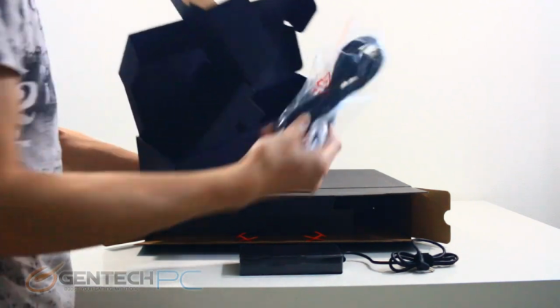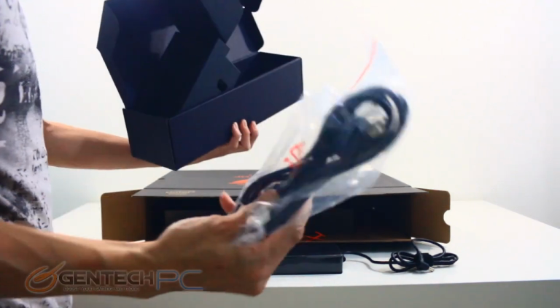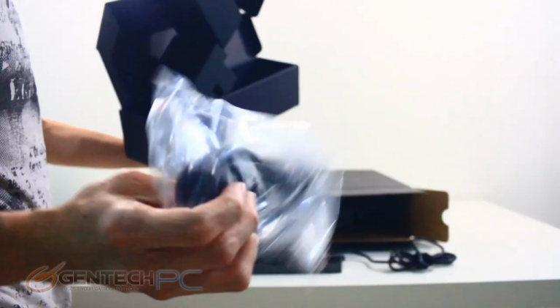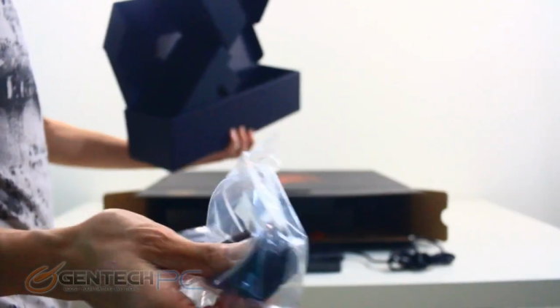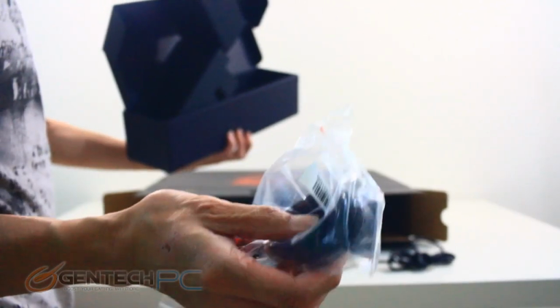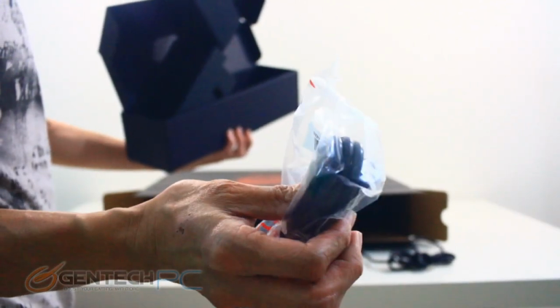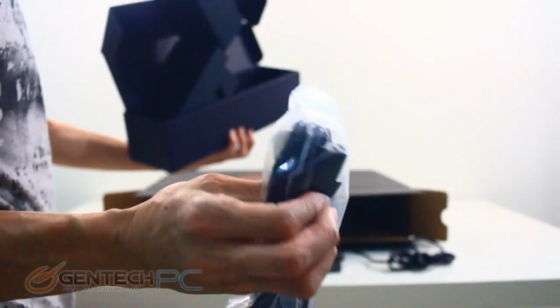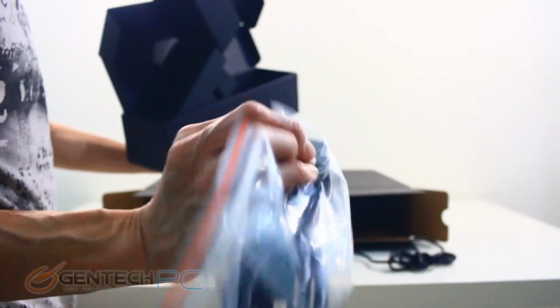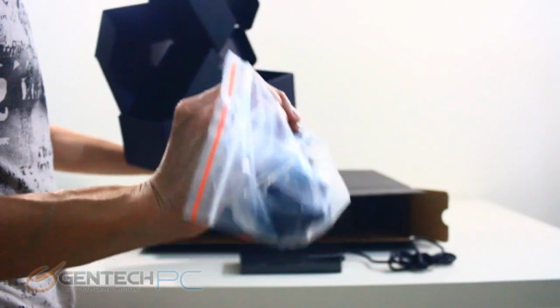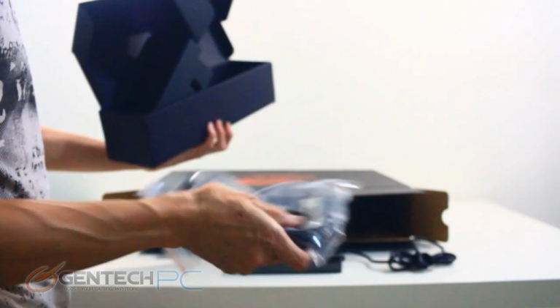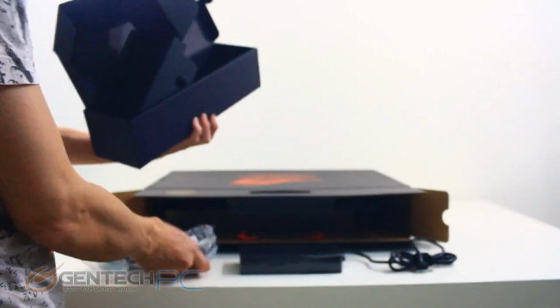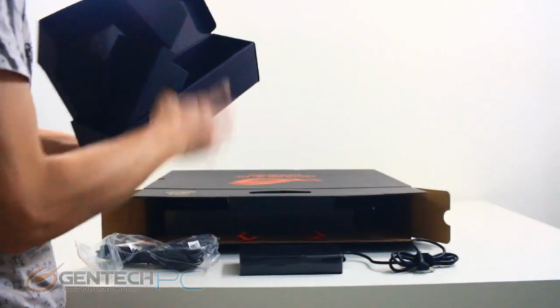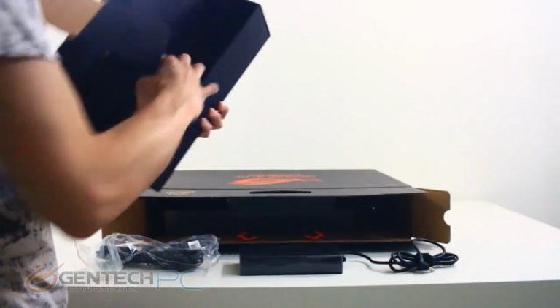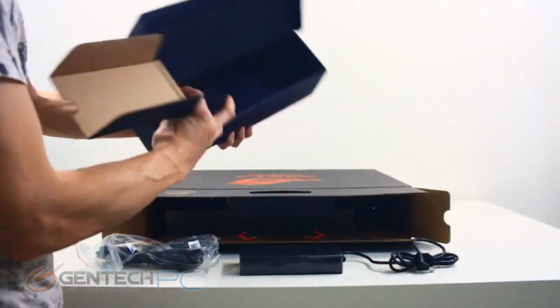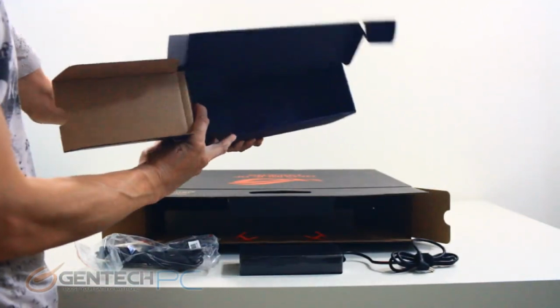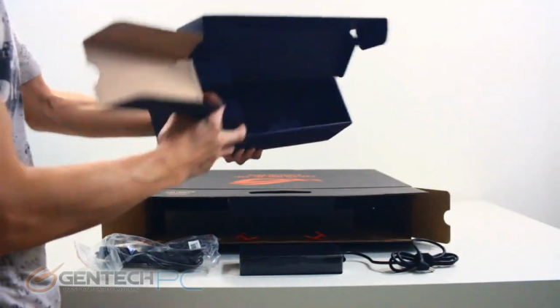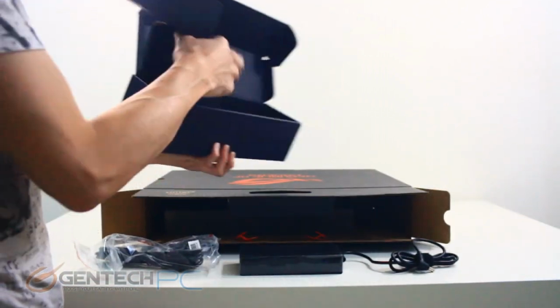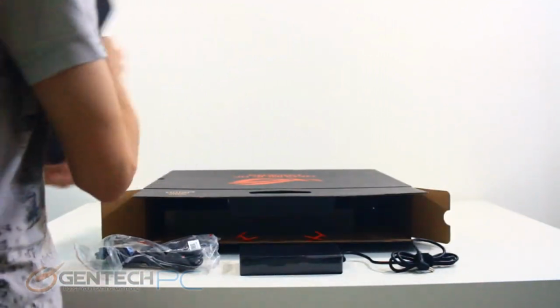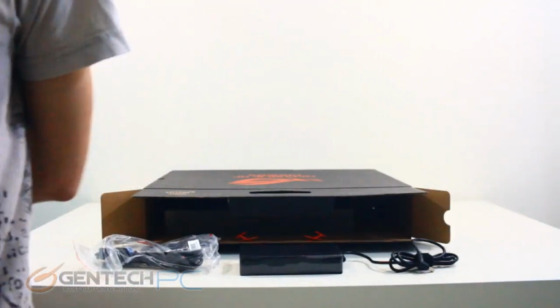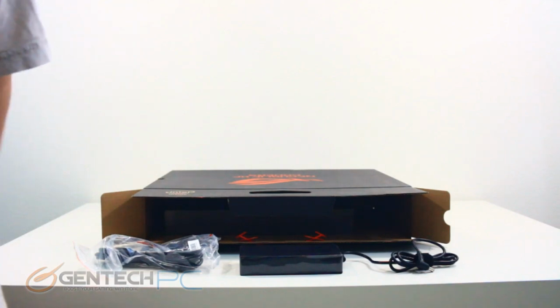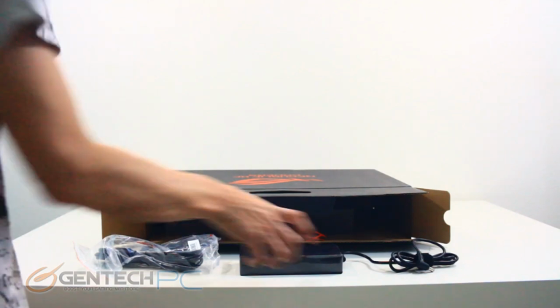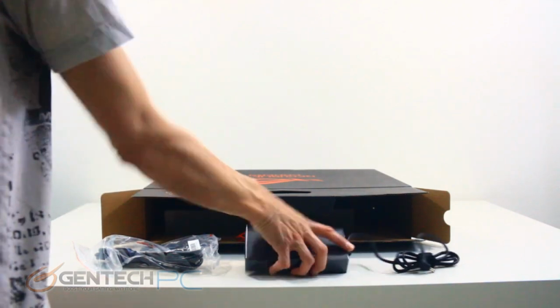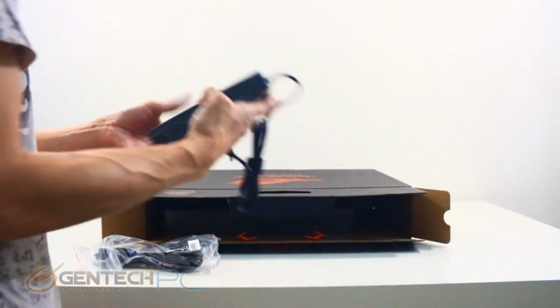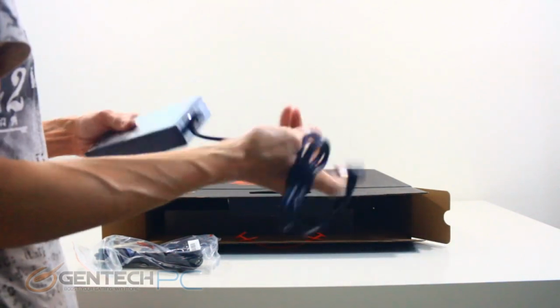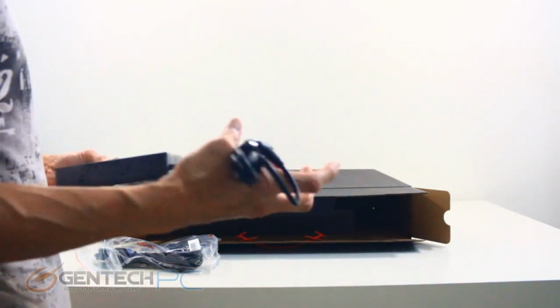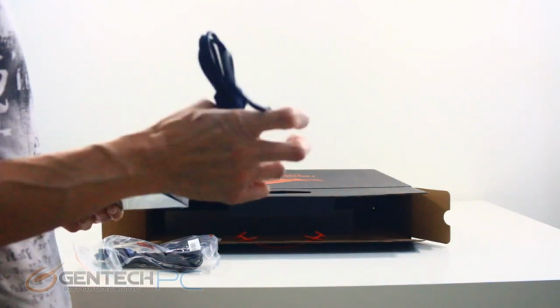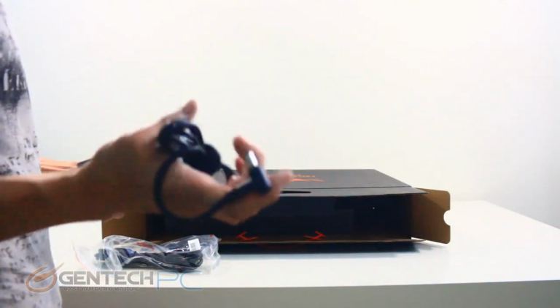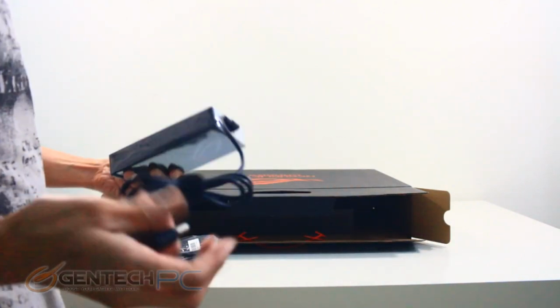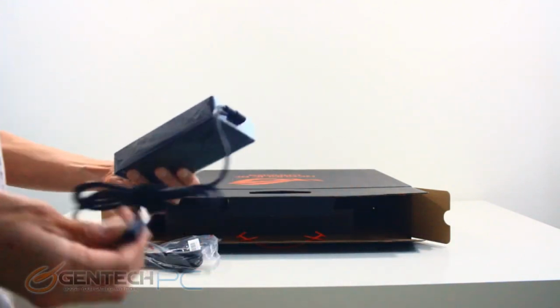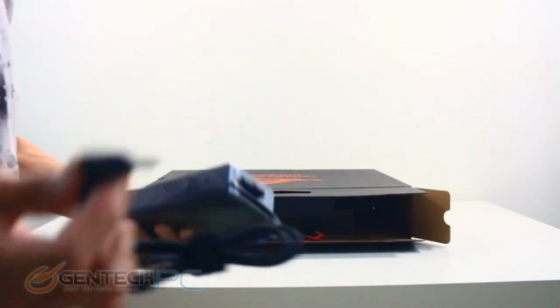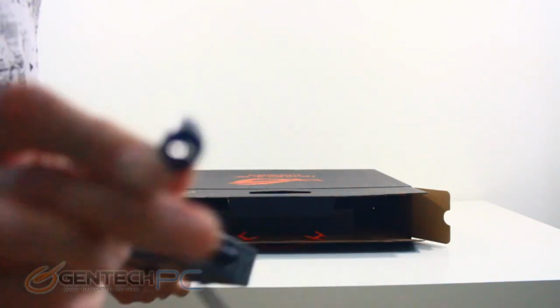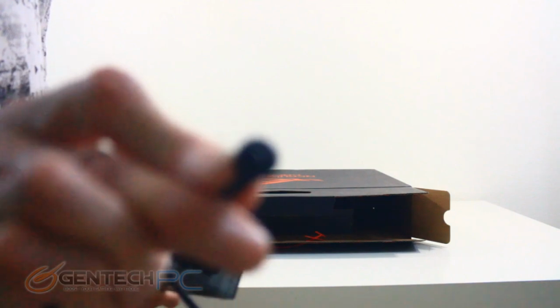As with all of our full-length featured reviews, we'll start with our unboxing so you can see what comes in the box and what you should expect if you order one for yourself. The first thing we retrieved out of the box is going to be our power adapter.